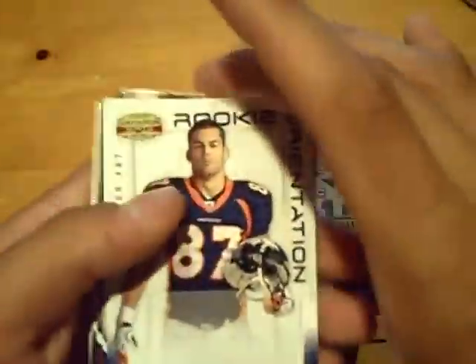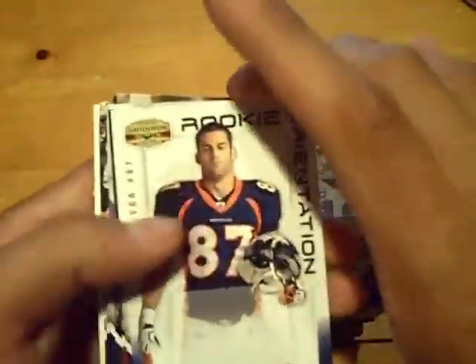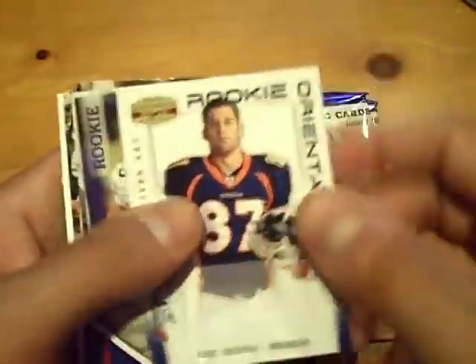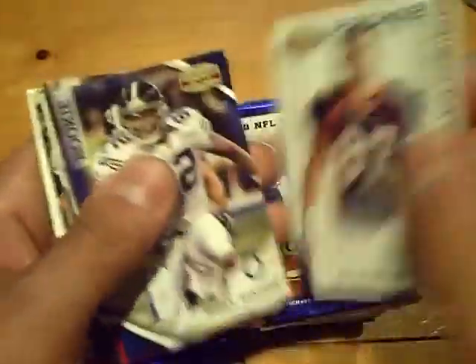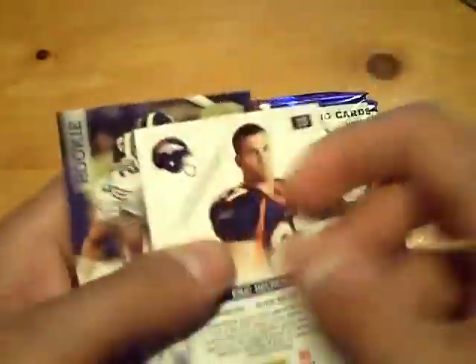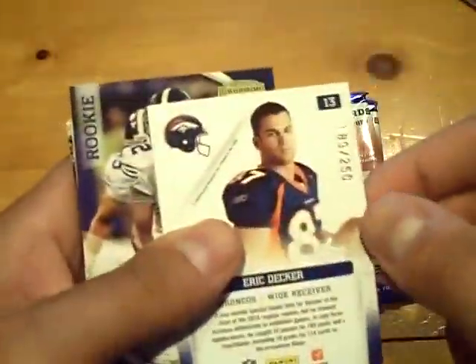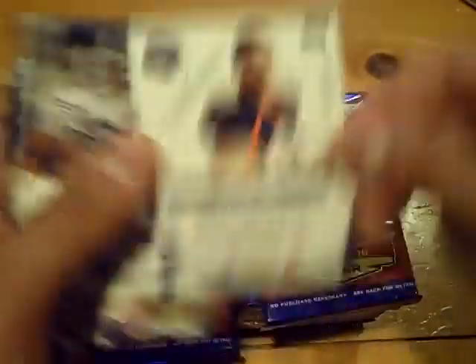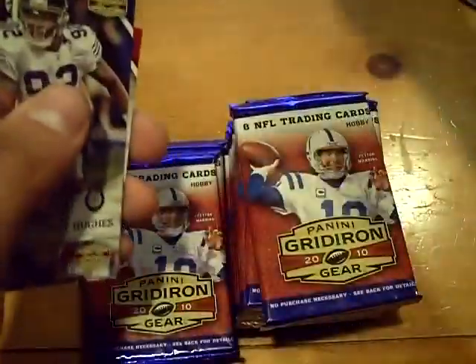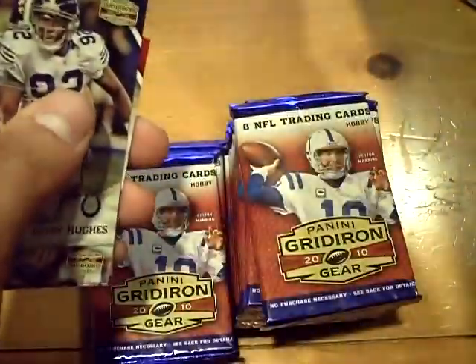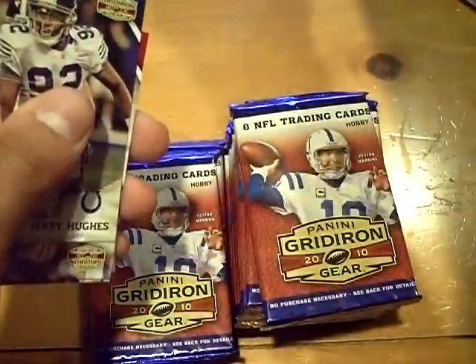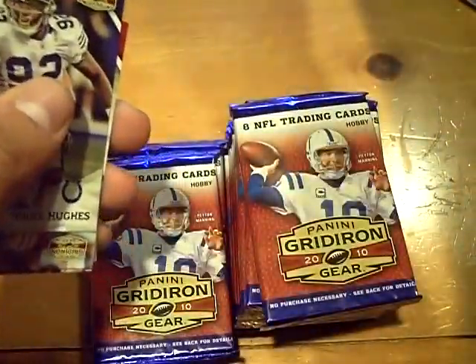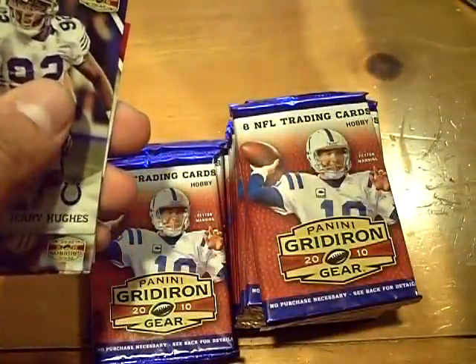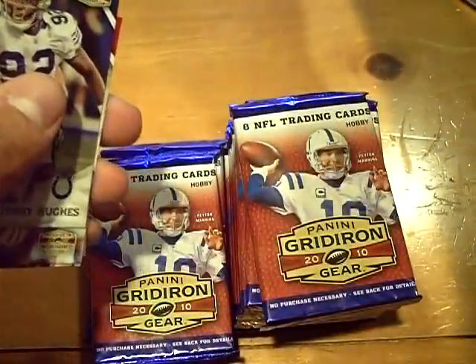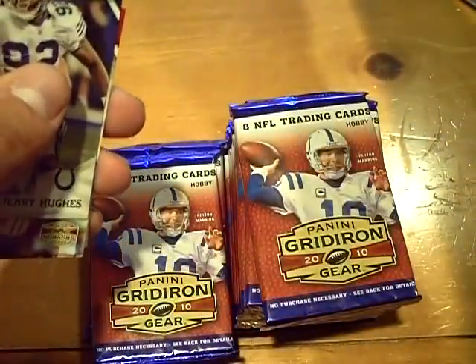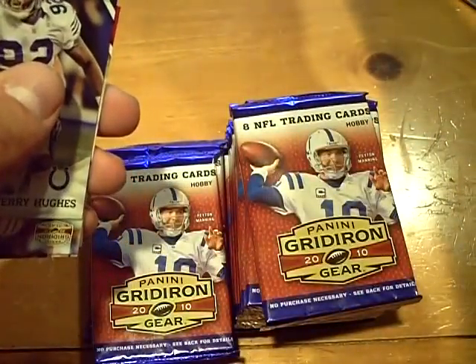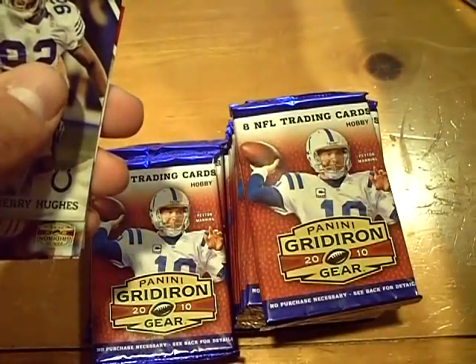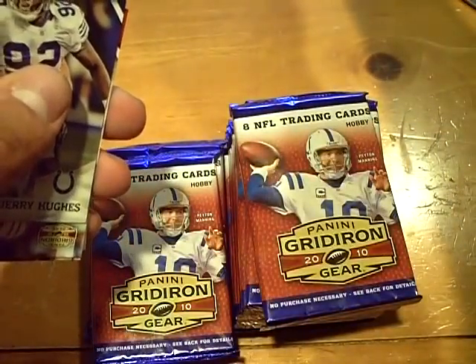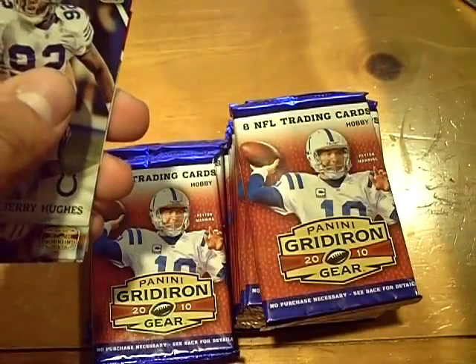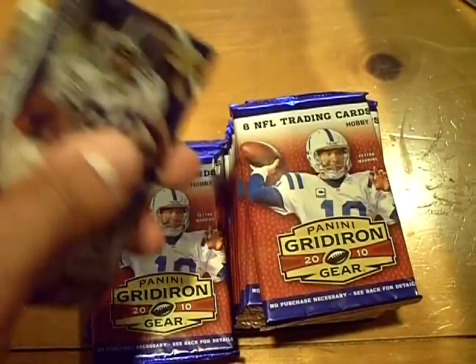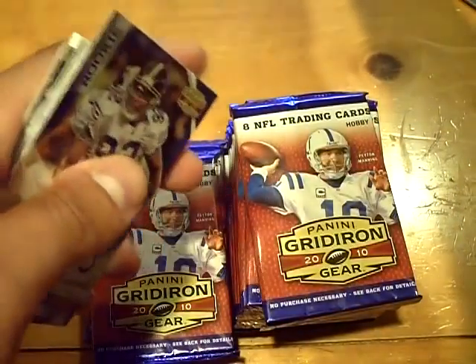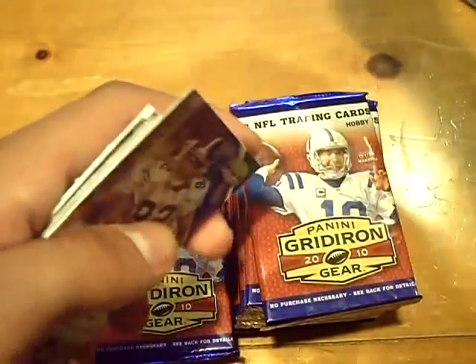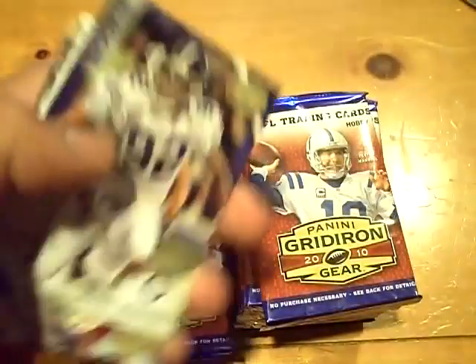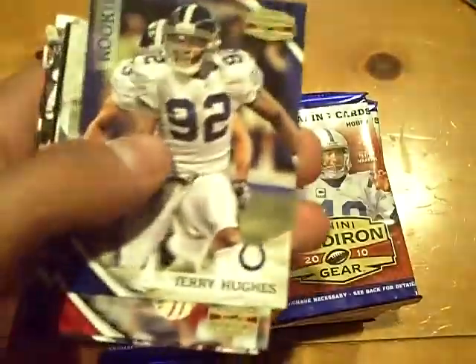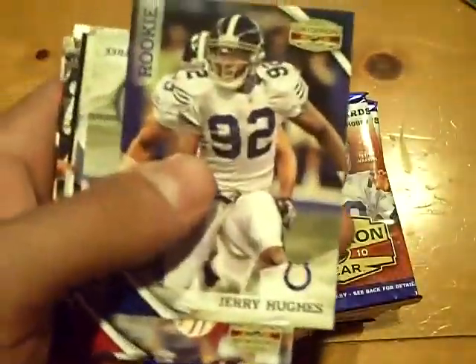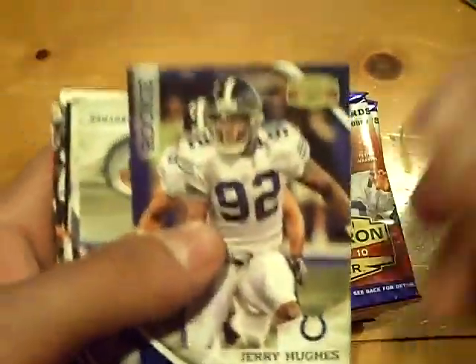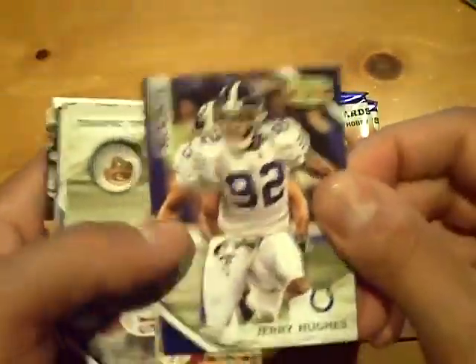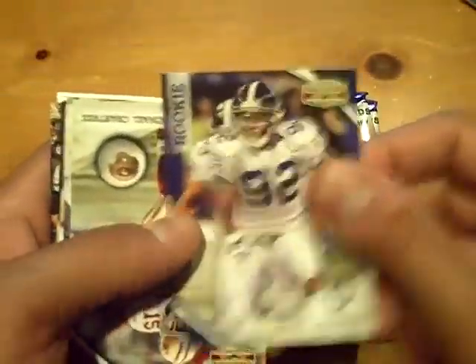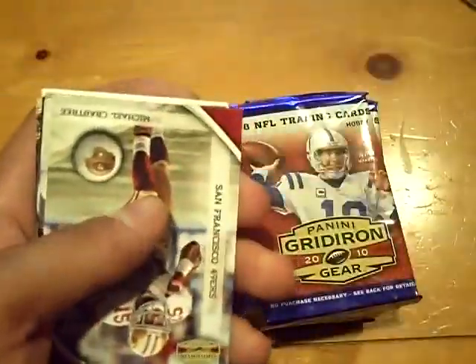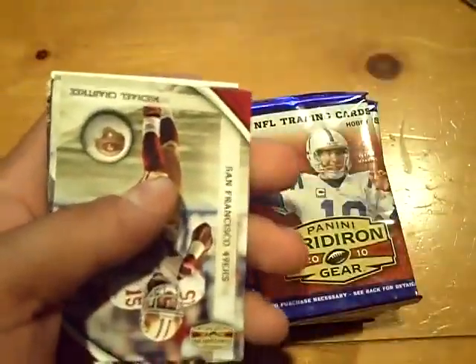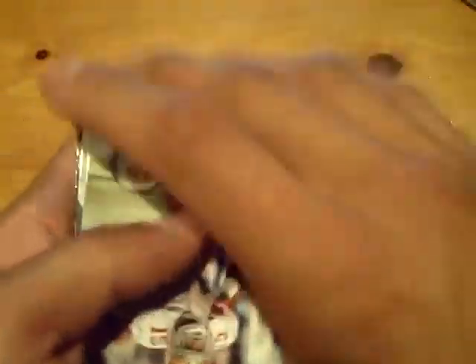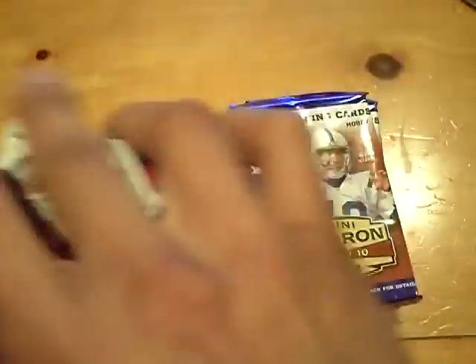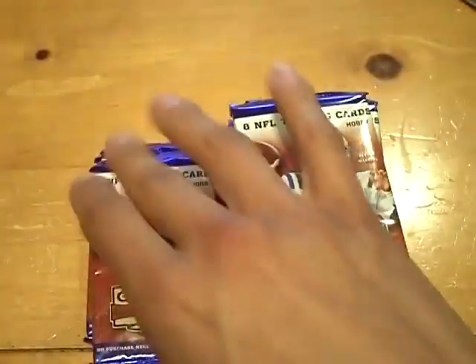Rookie orientation of Eric Decker out of 250 for the Broncos, and Jerry Hughes rookie, not numbered.